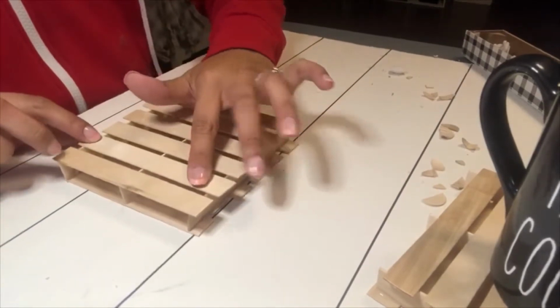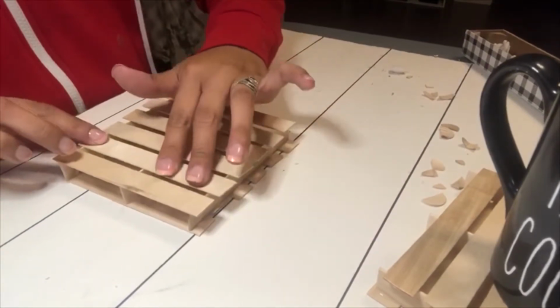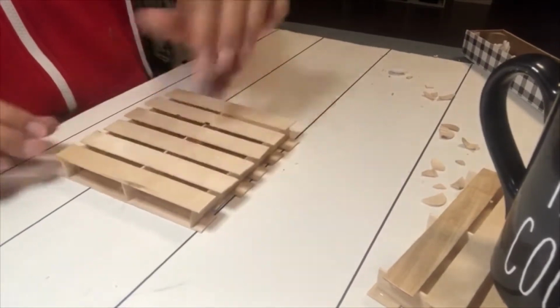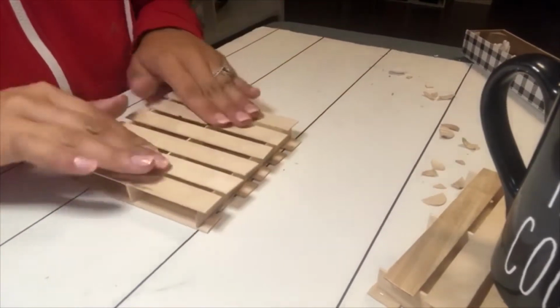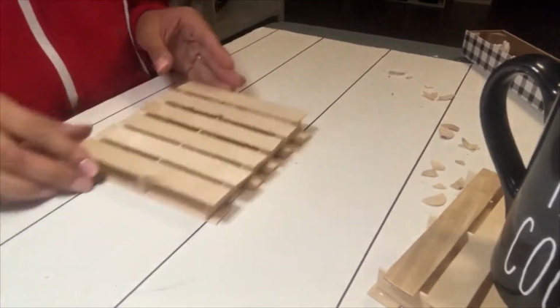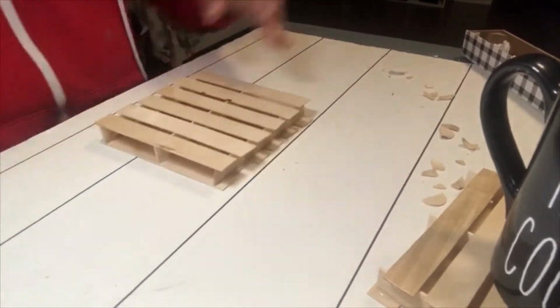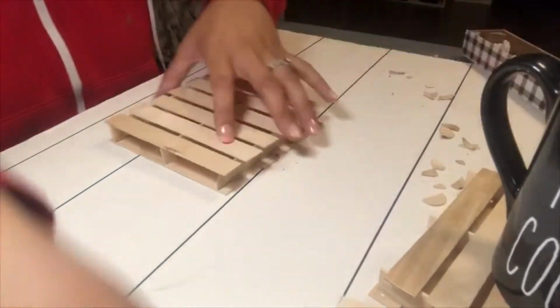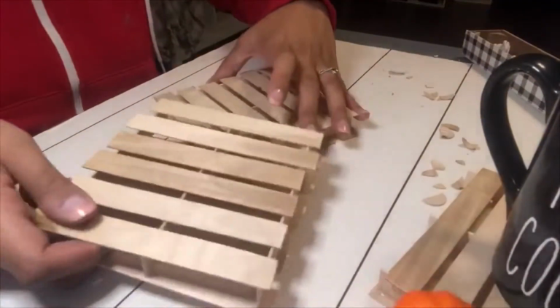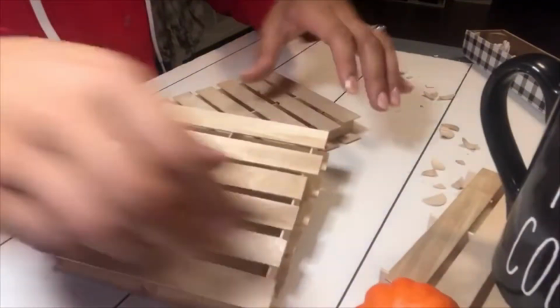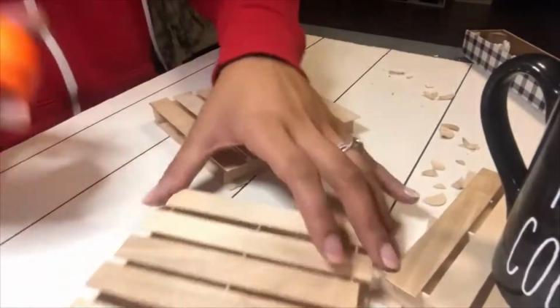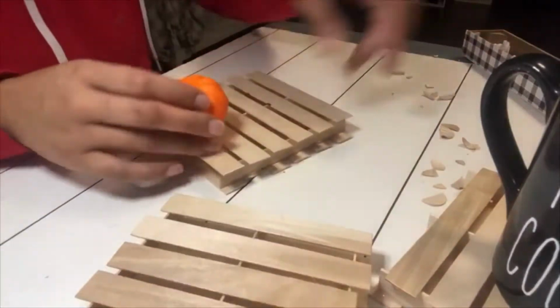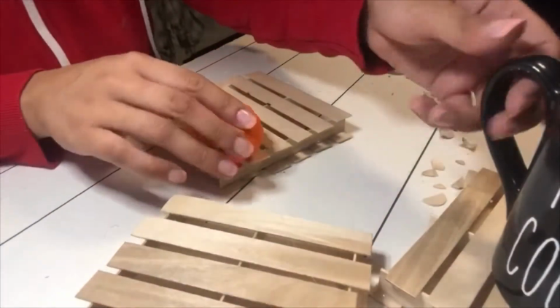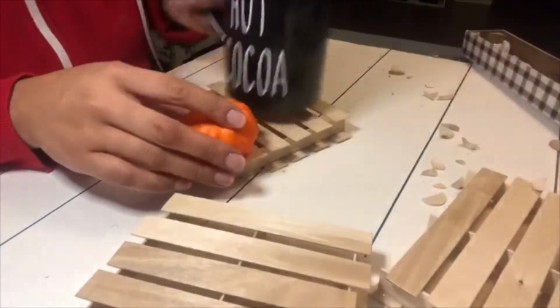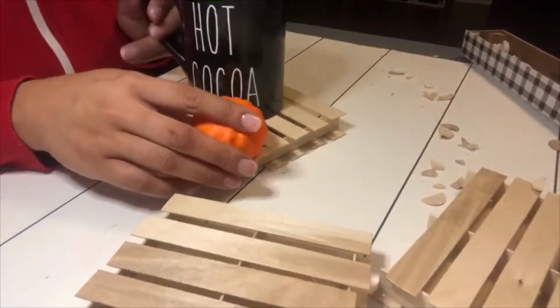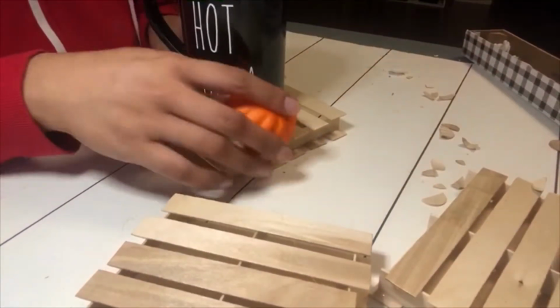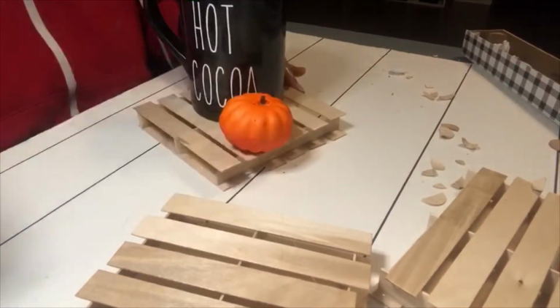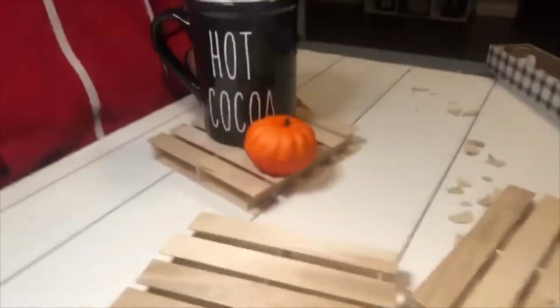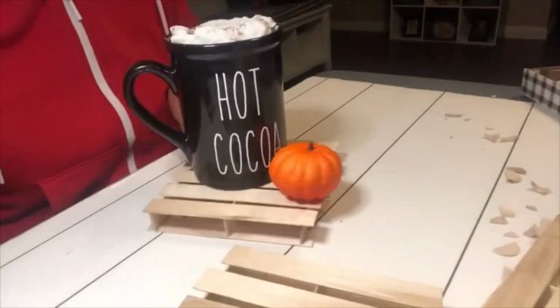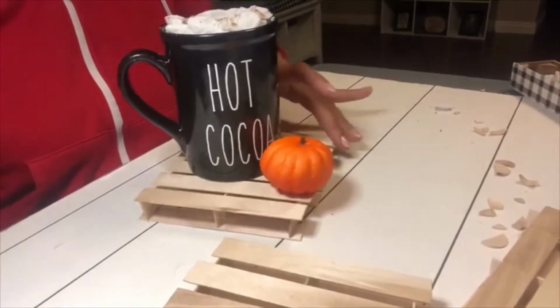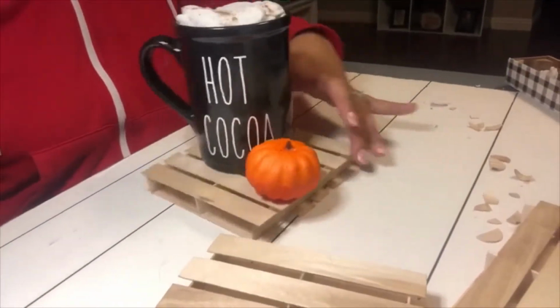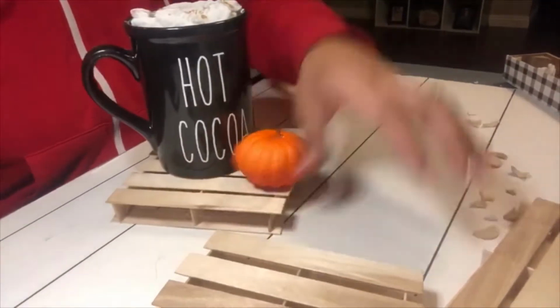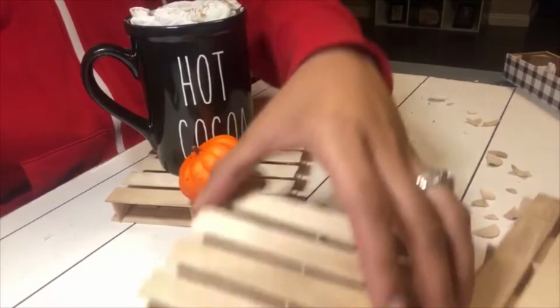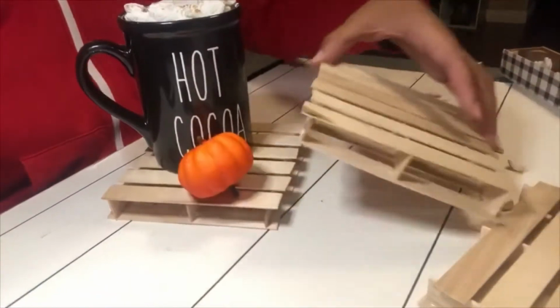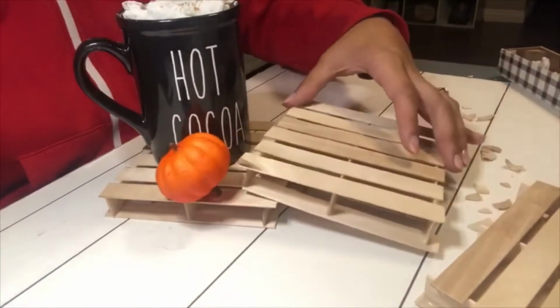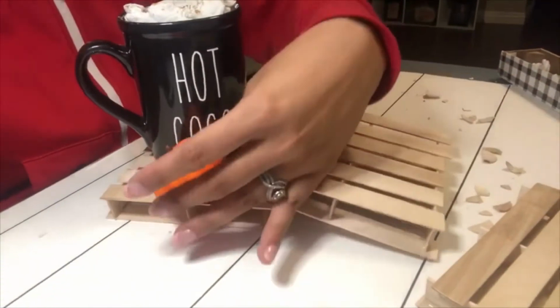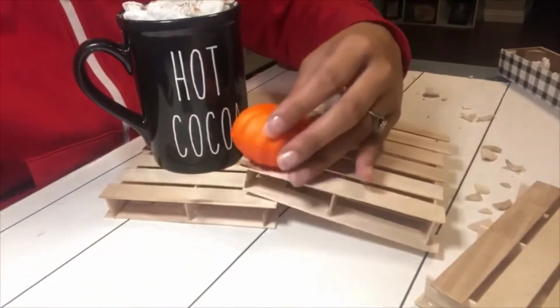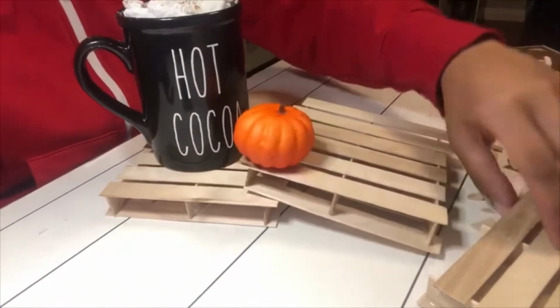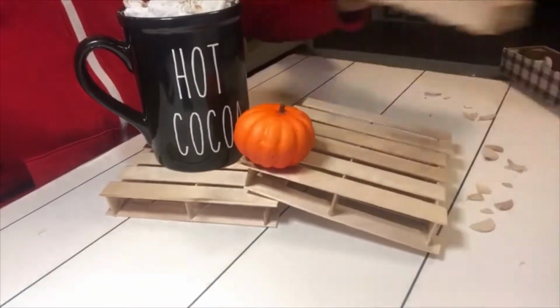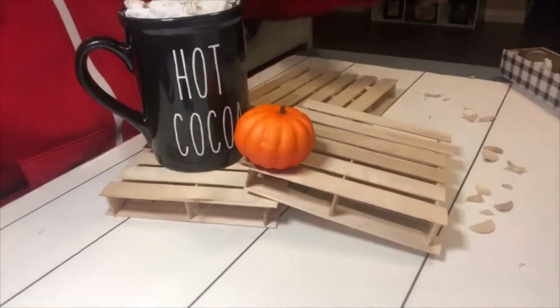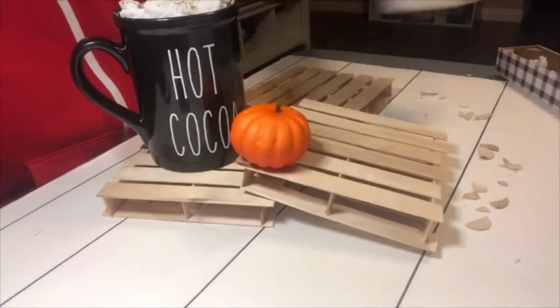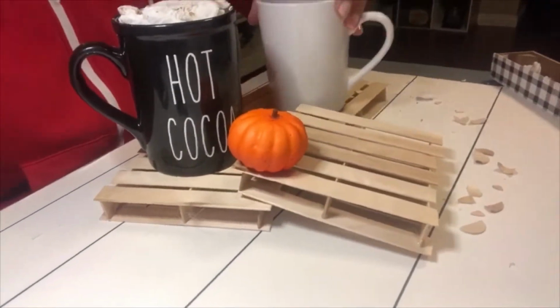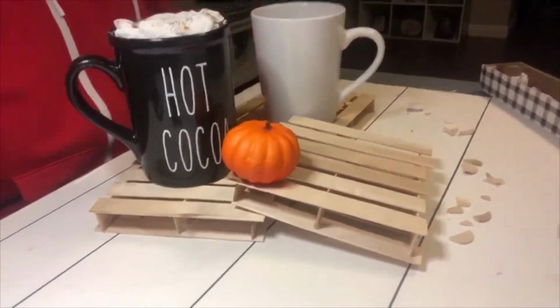And that's it, you're done! You can go ahead and use it to display your cups like I am, or you can make a little pumpkin patch scenery — whatever you feel like doing with it. I think it's super cute, so easy, and so cheap. I spent one dollar for a pack of 60 of these.